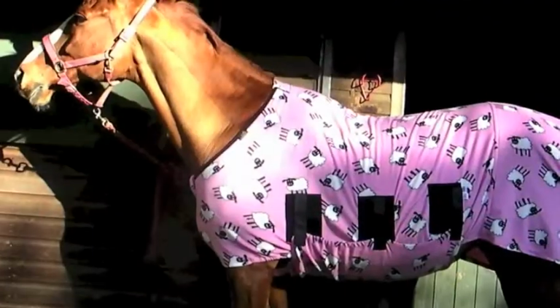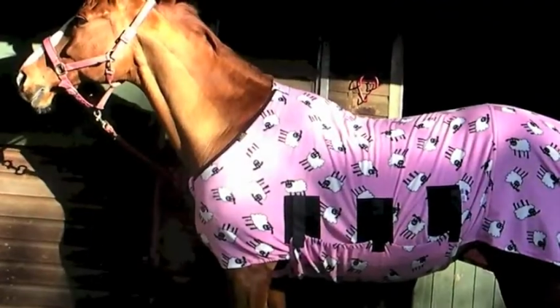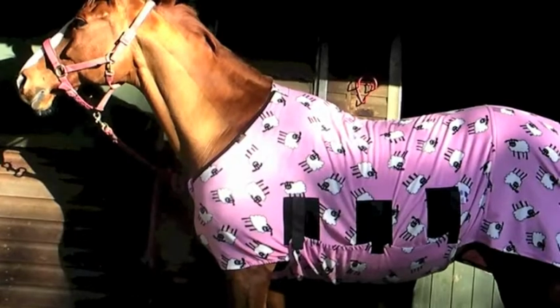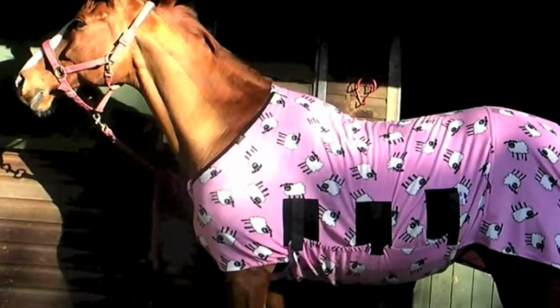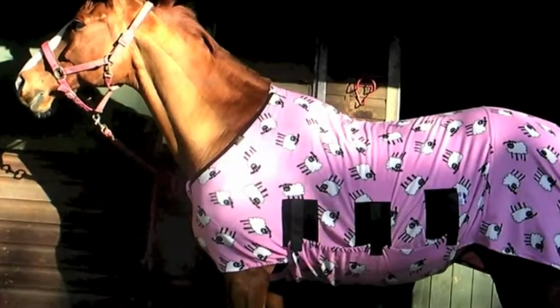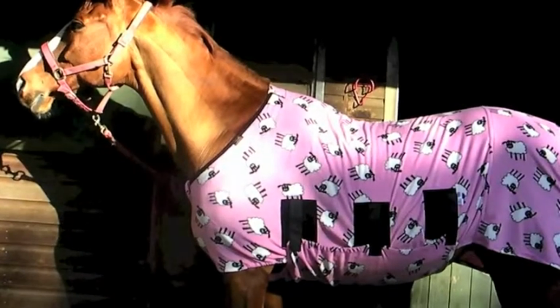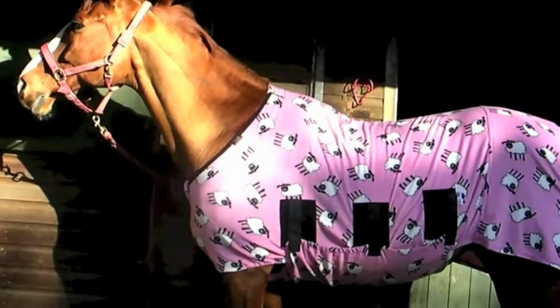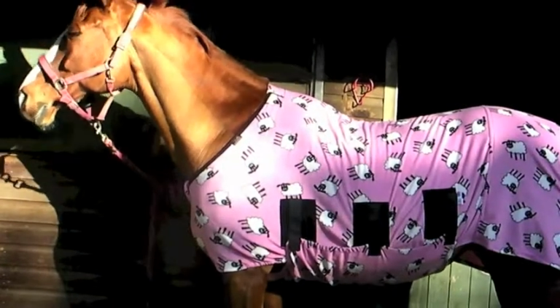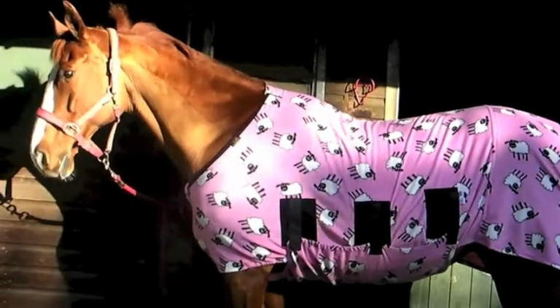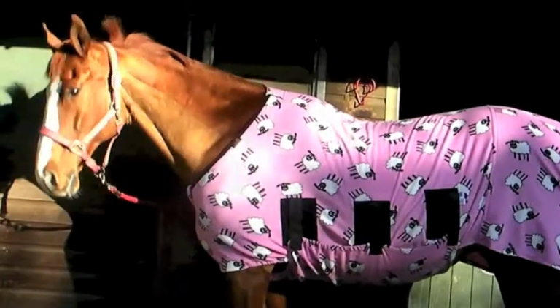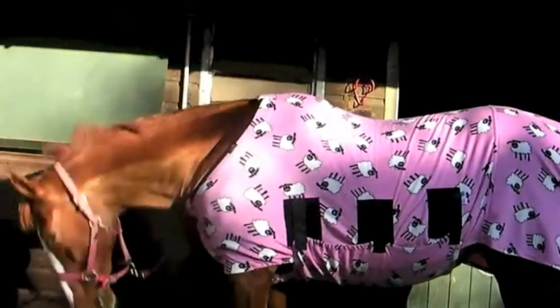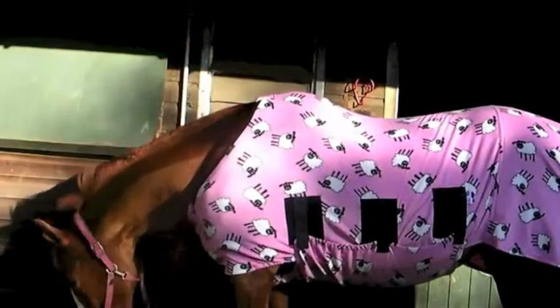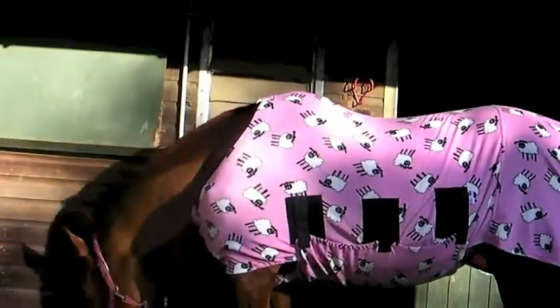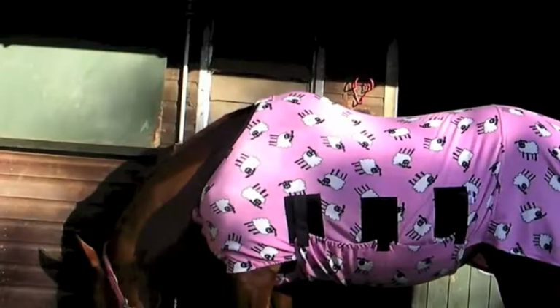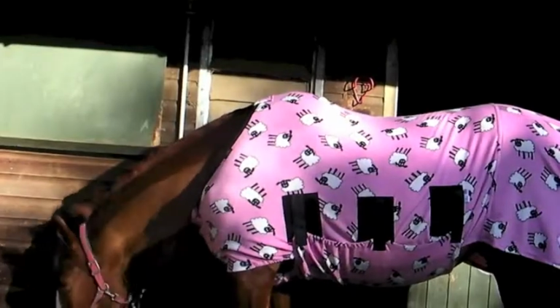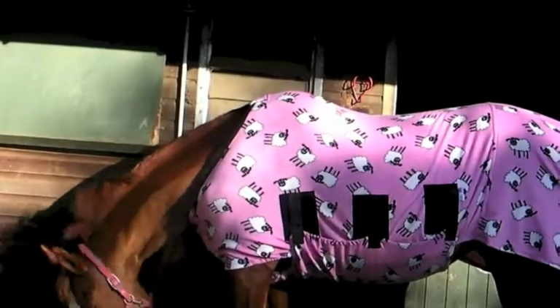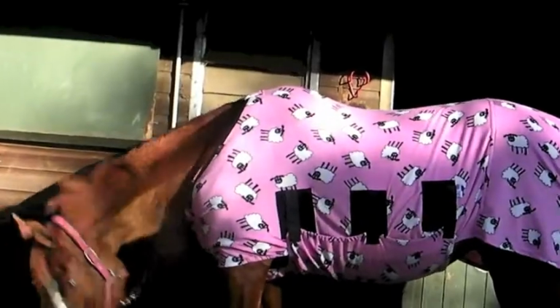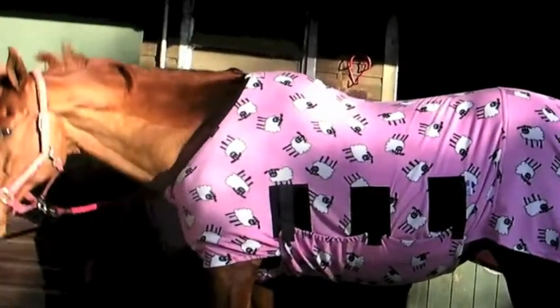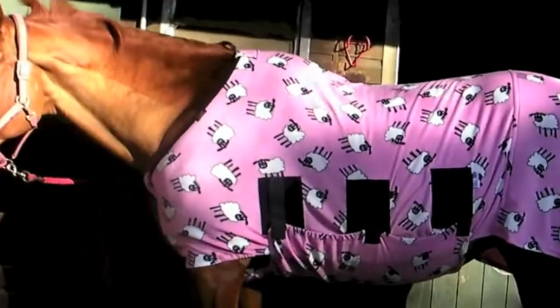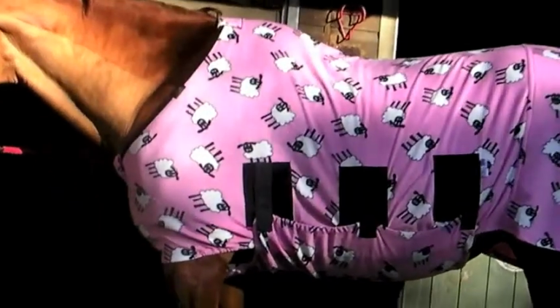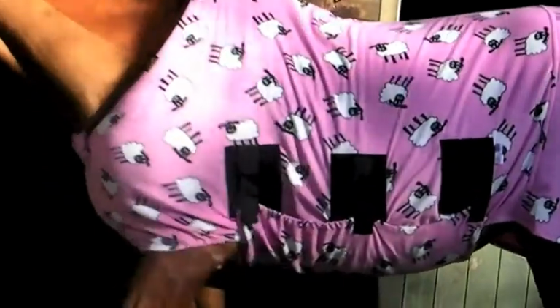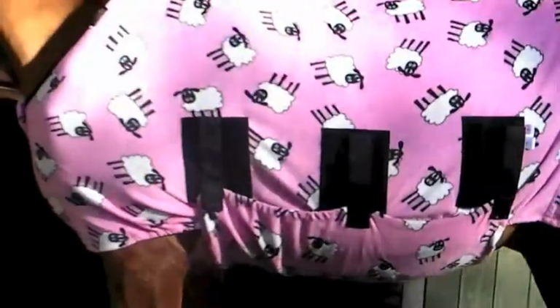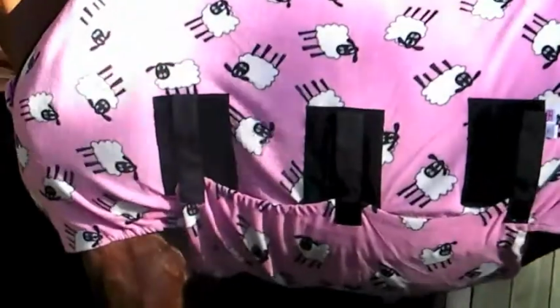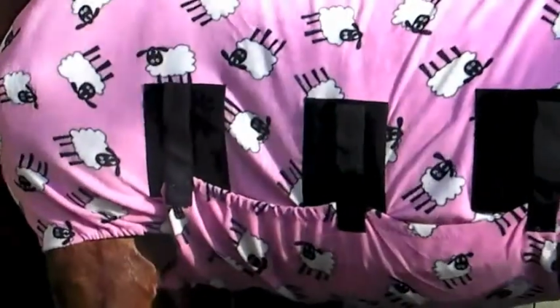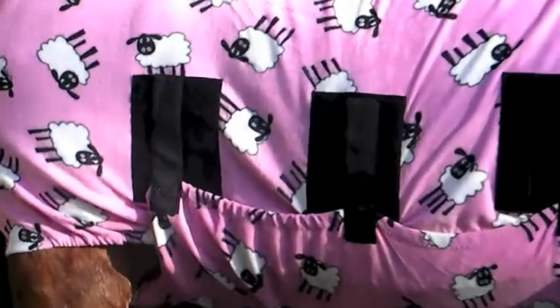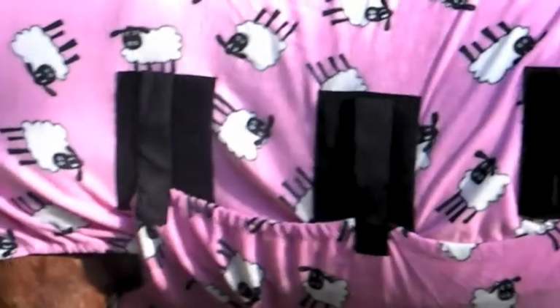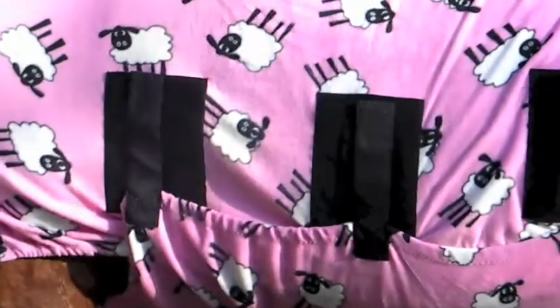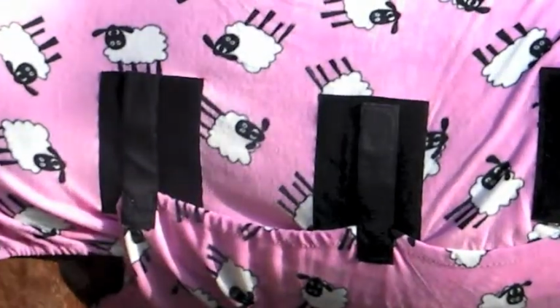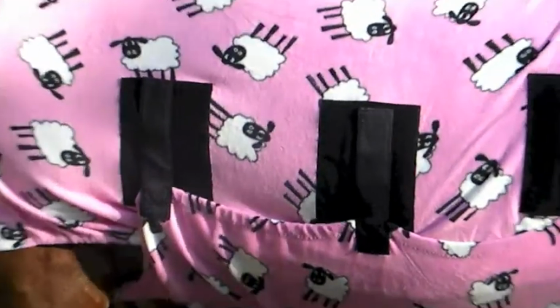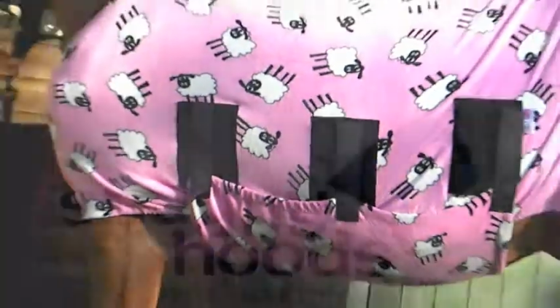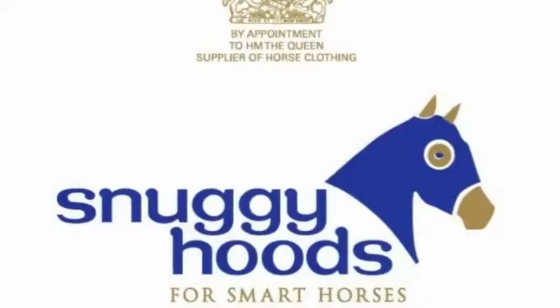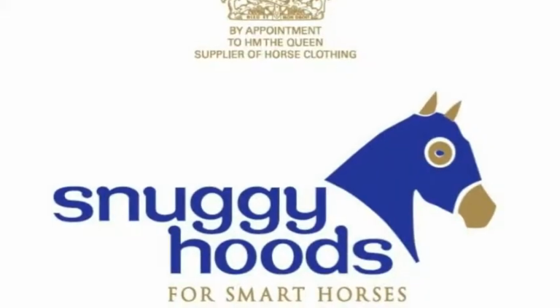Not all horses and ponies fit a standard size. Snuggie Hoods offer an alteration service. If you are unsure, take a photo of the horse in the rug before you use it and email it to us. Please visit snuggiehoods.com.au.